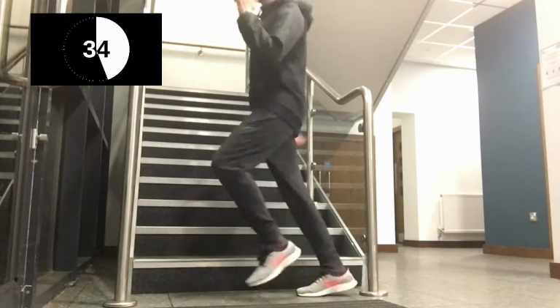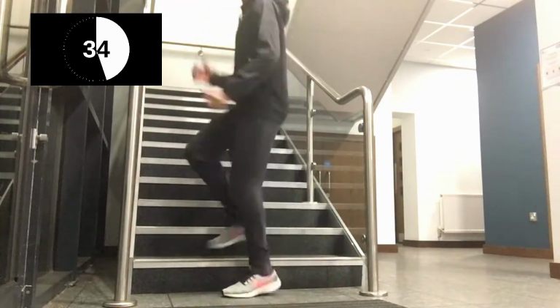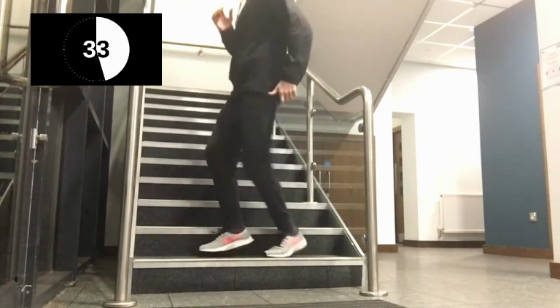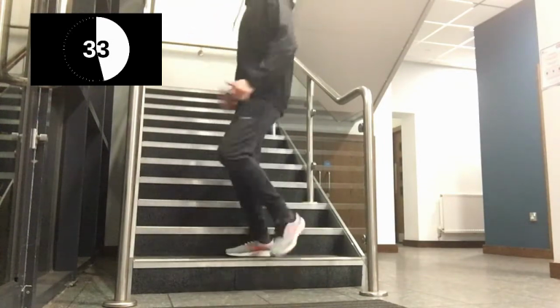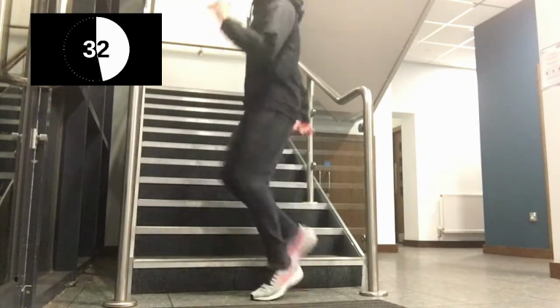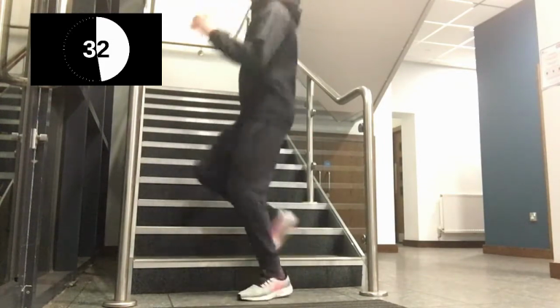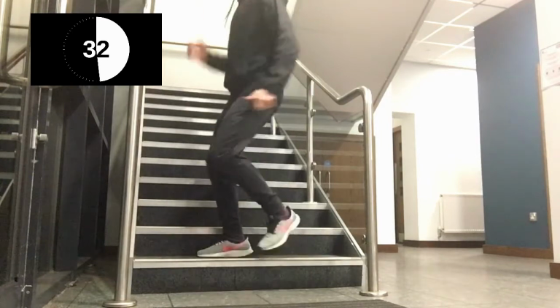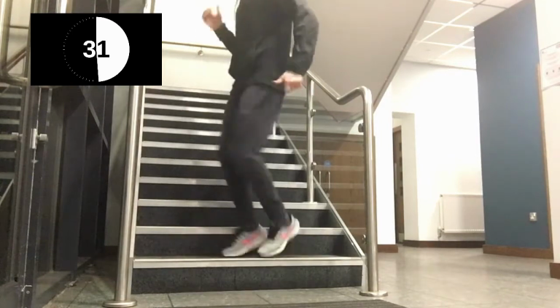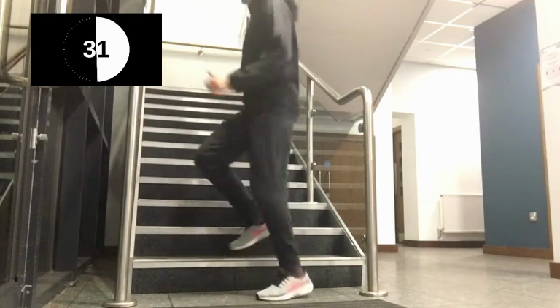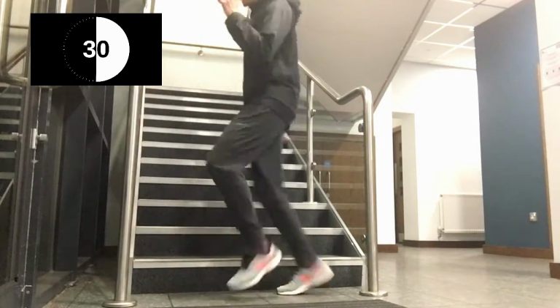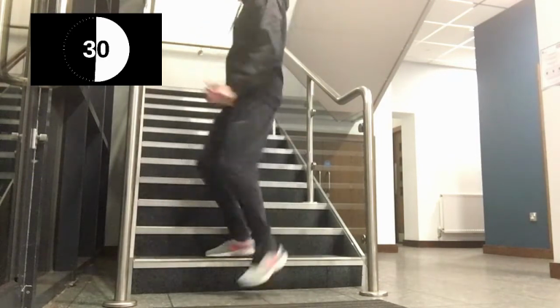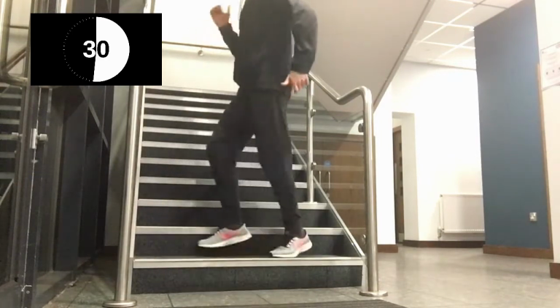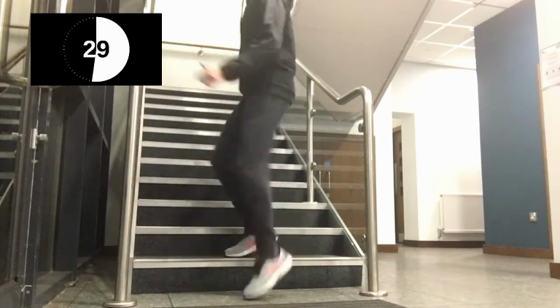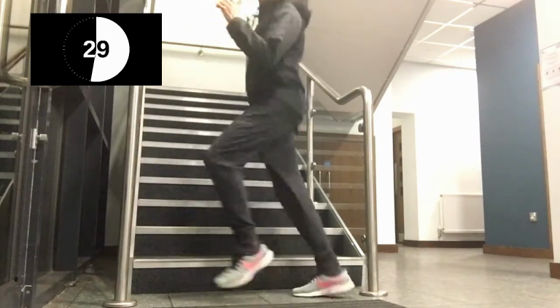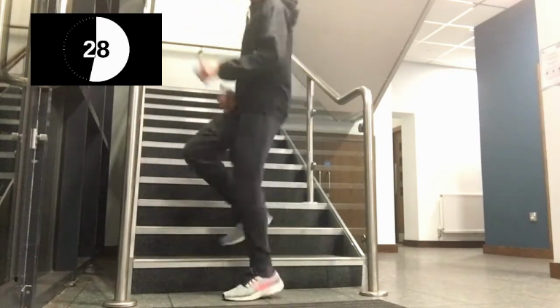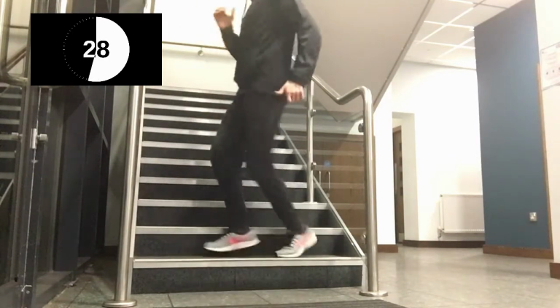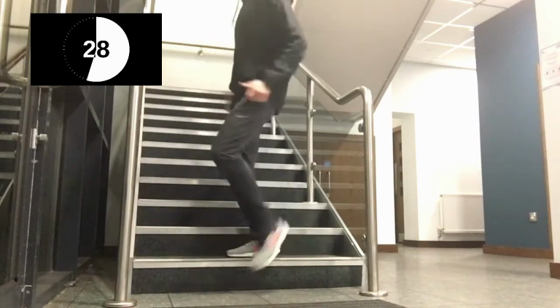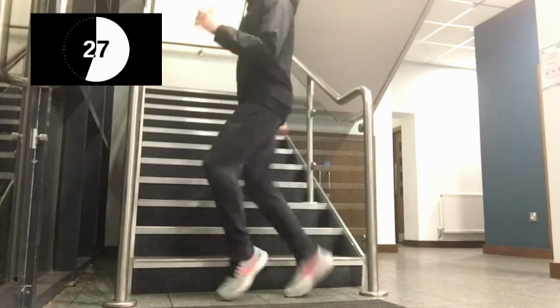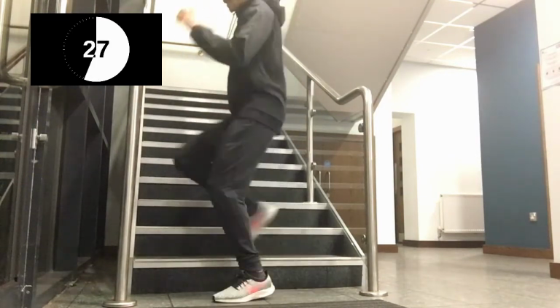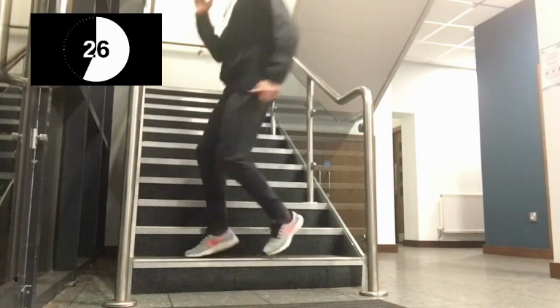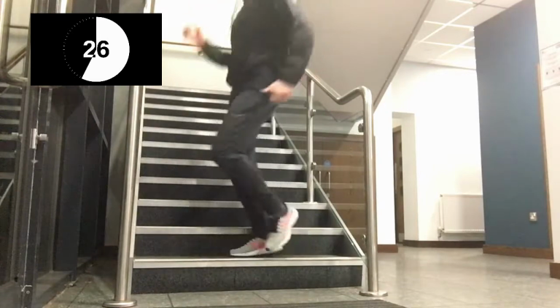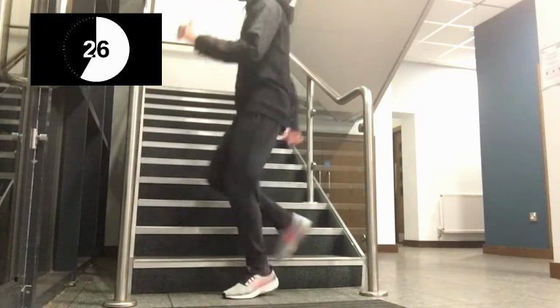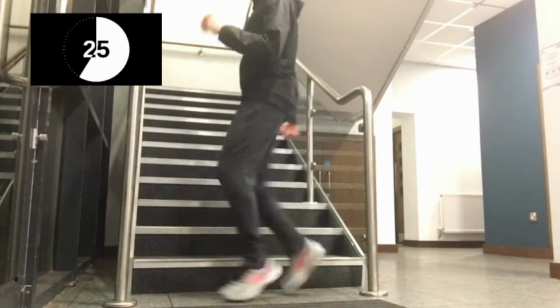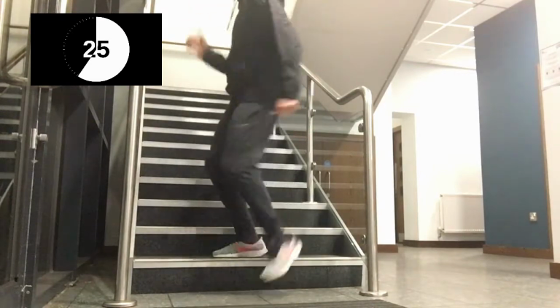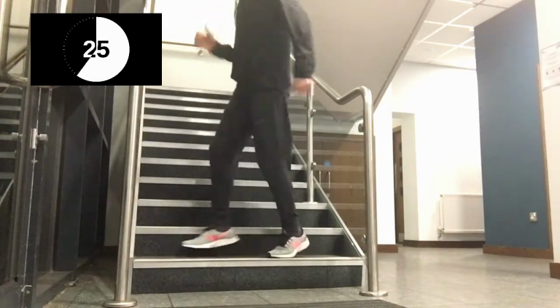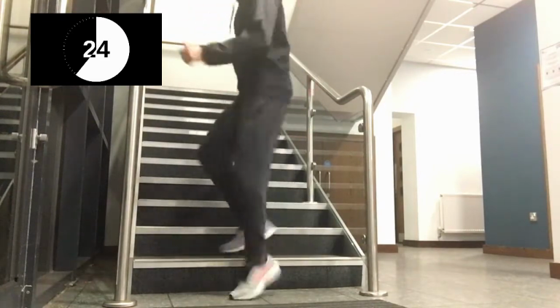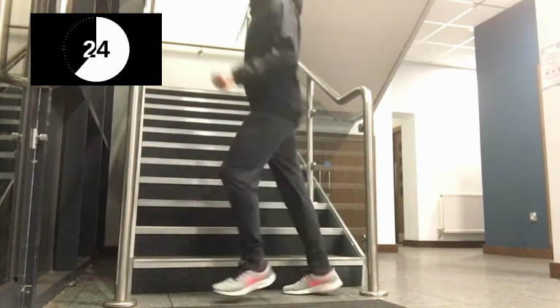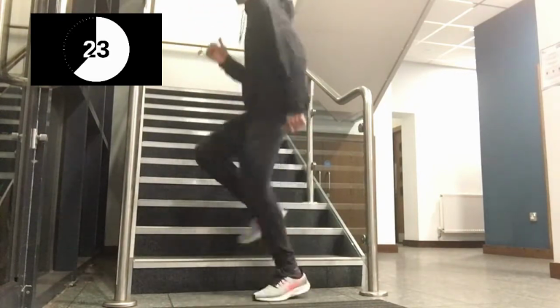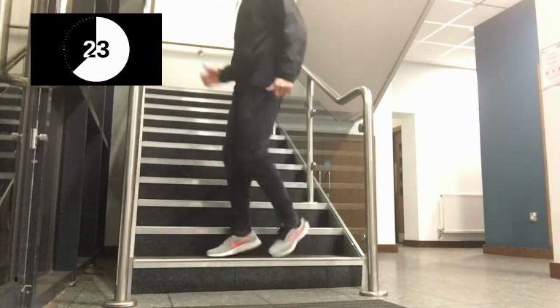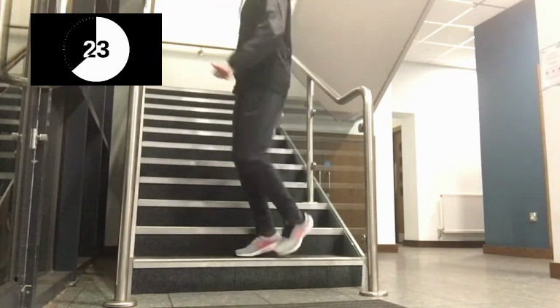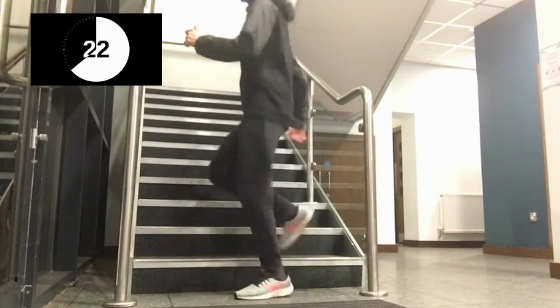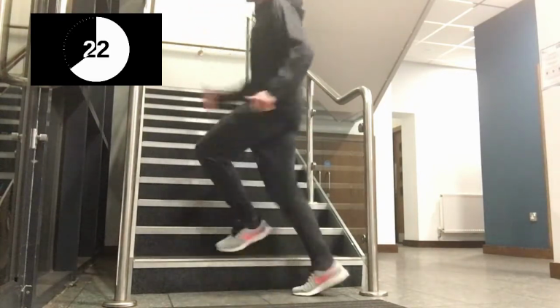Fantastic. Get those legs driving up the step. Got a little rhythm going — a little bit of a dance technique. Keep it working.